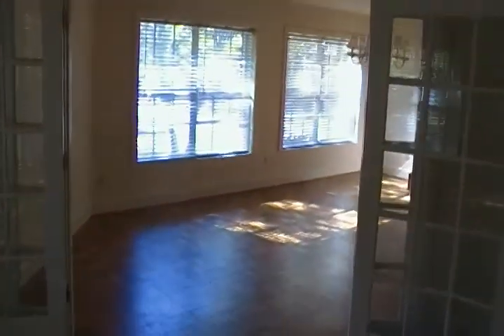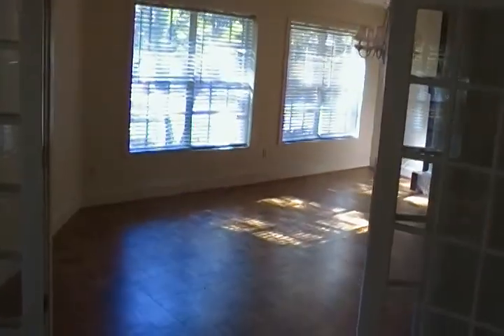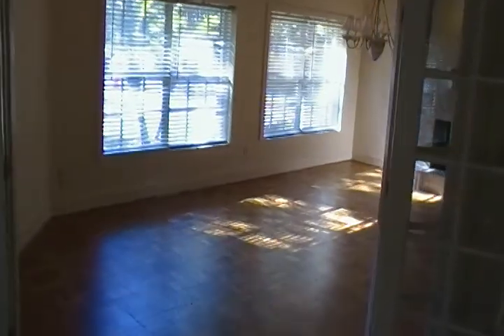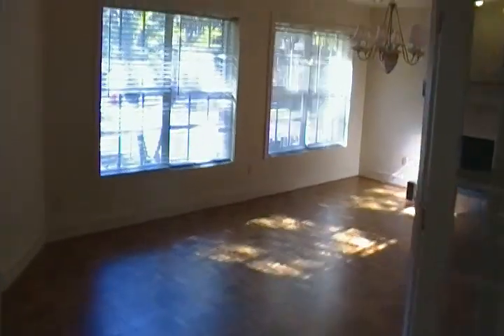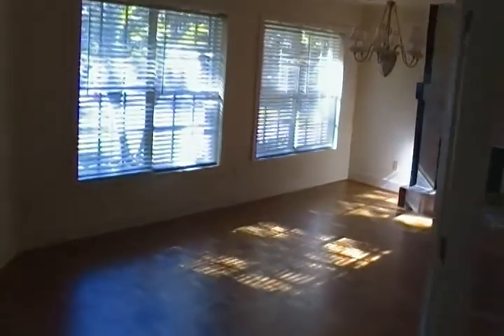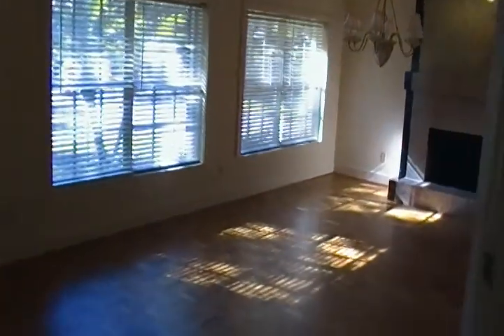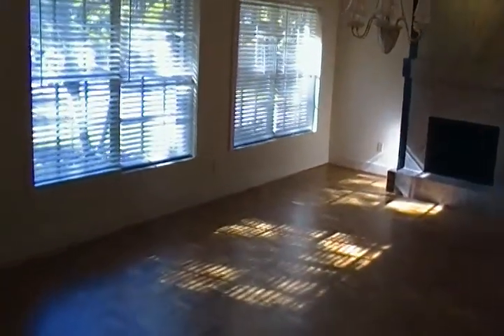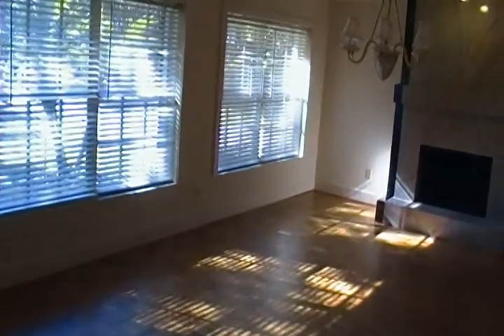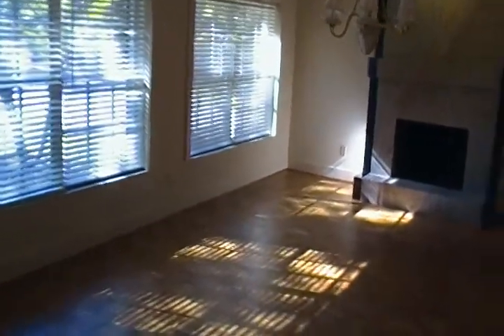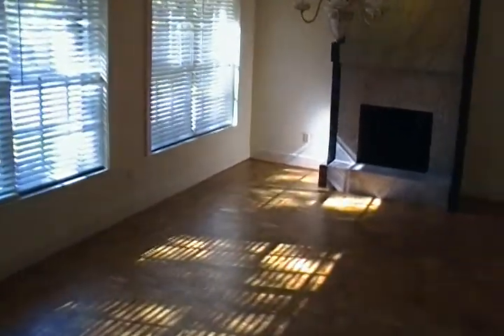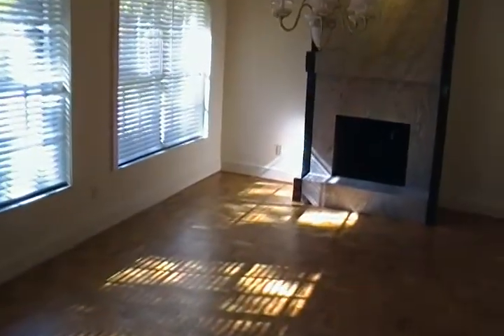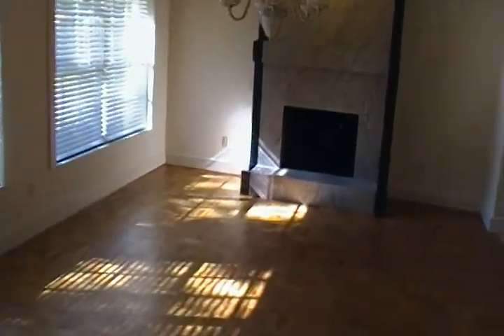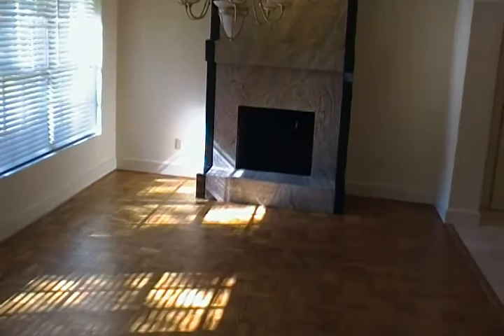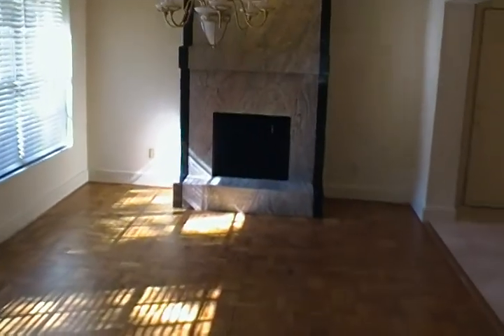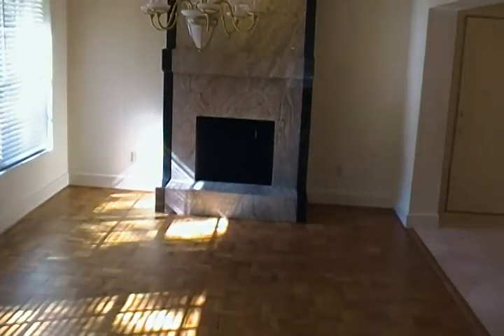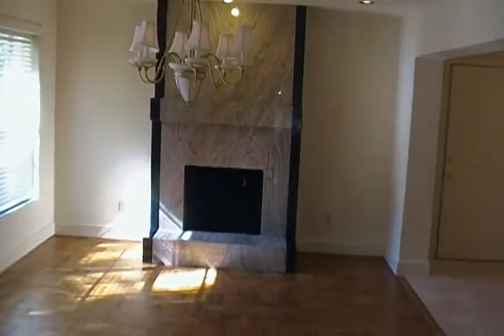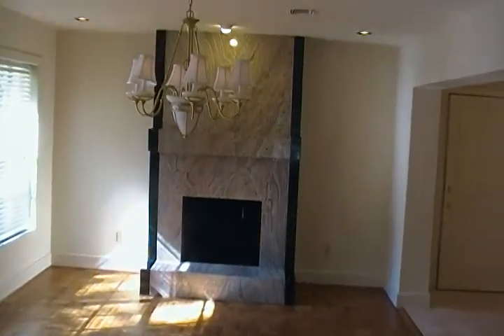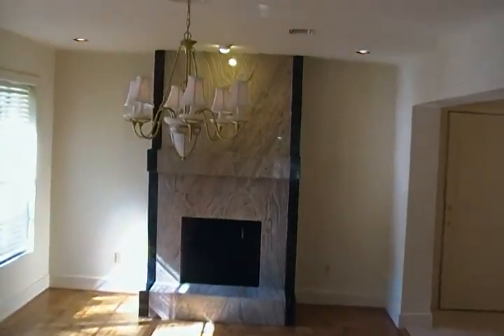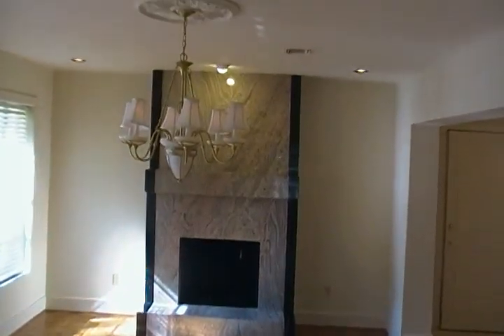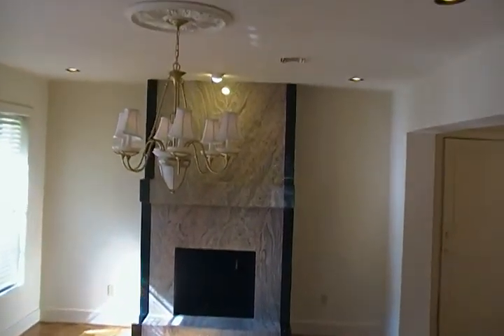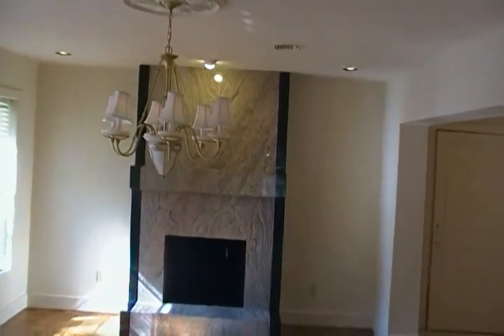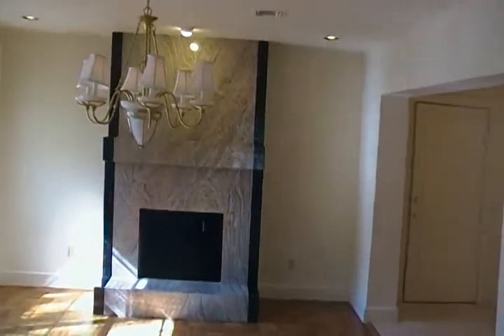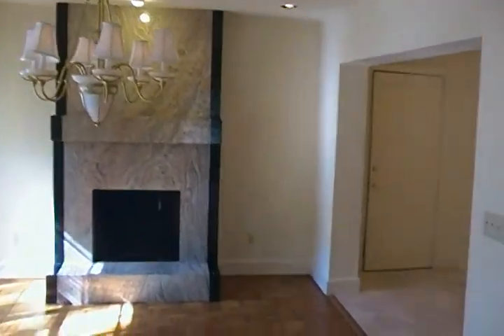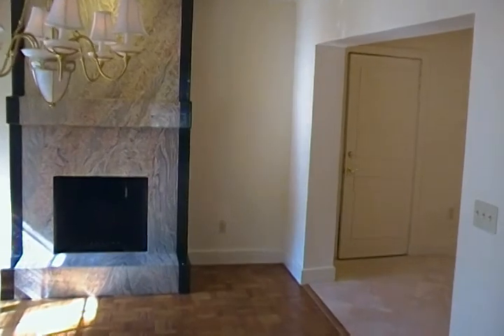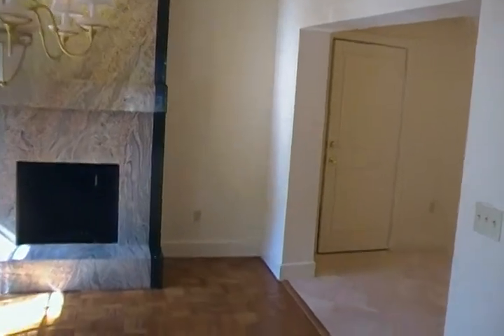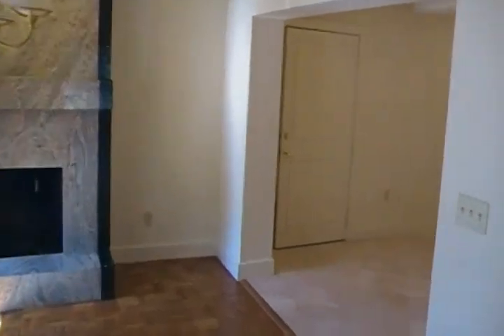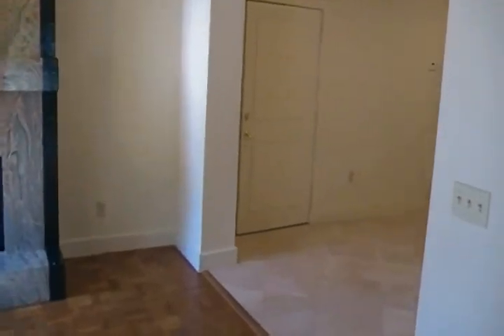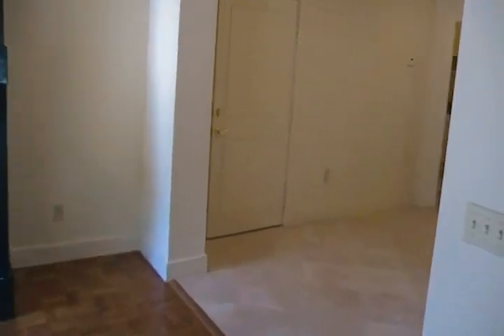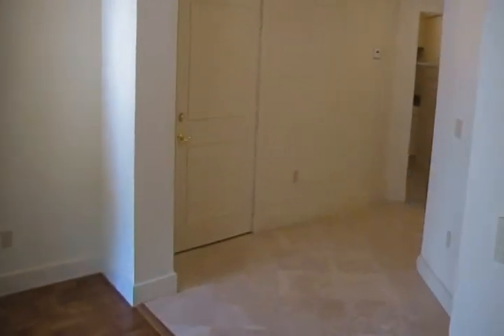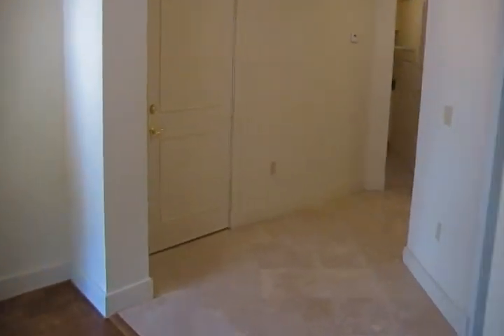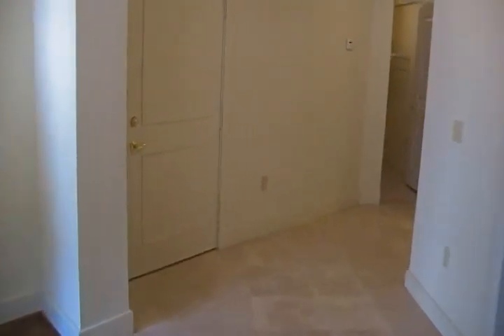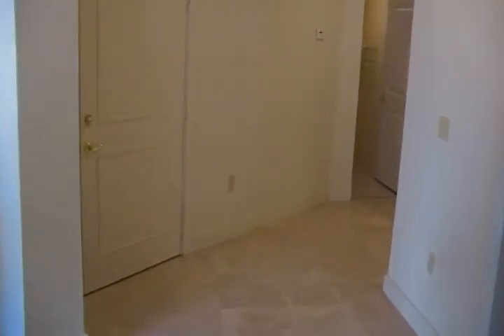And we'll walk into a cozy family-type living area with a fireplace. And we'll go off to the left here into a room.